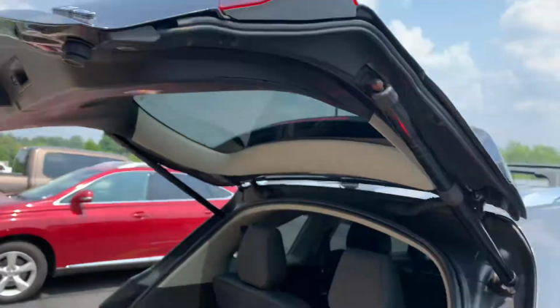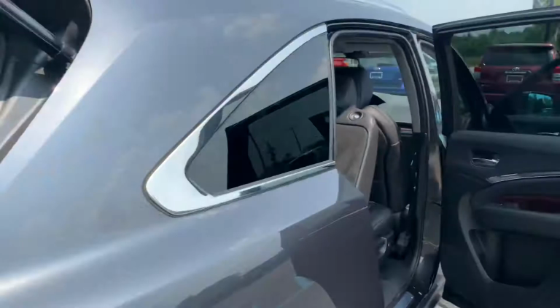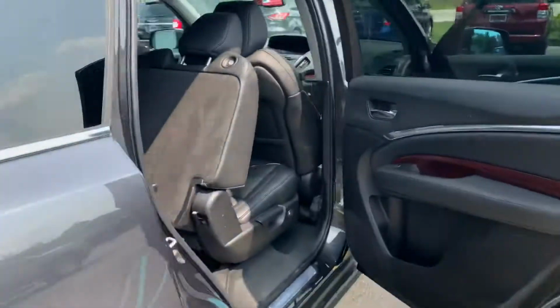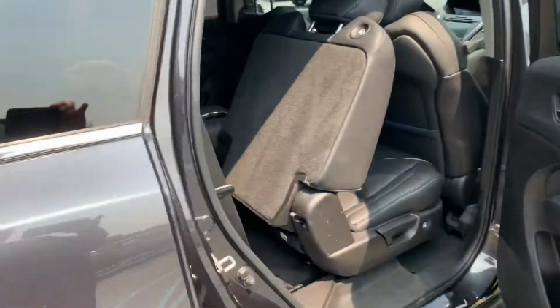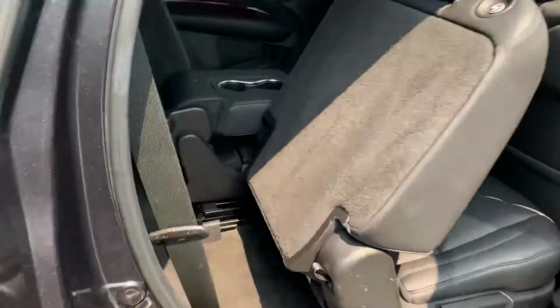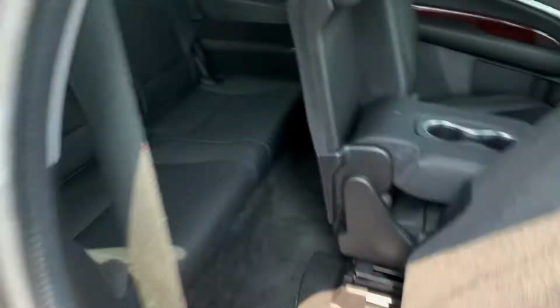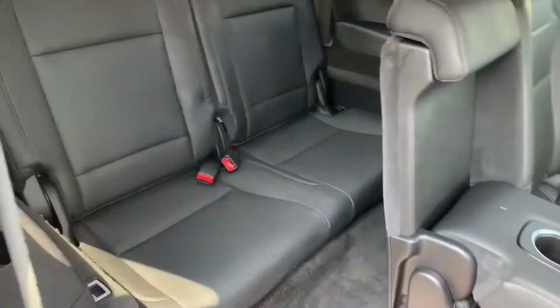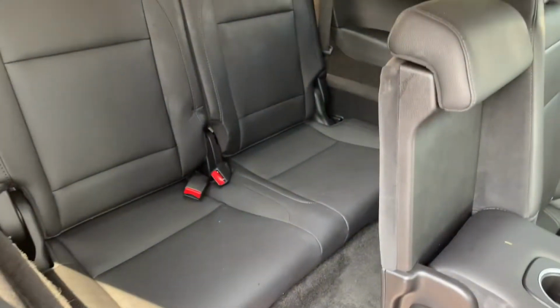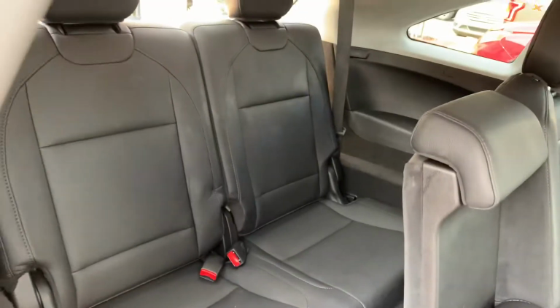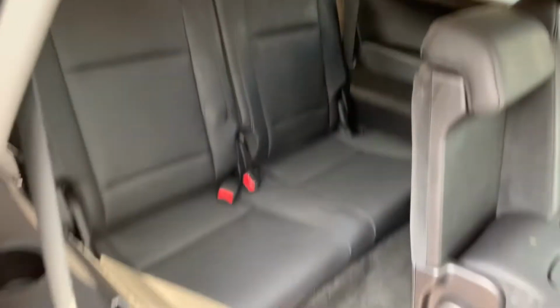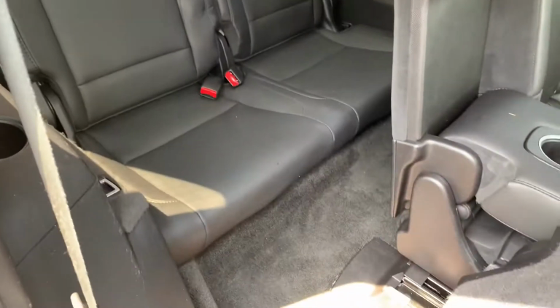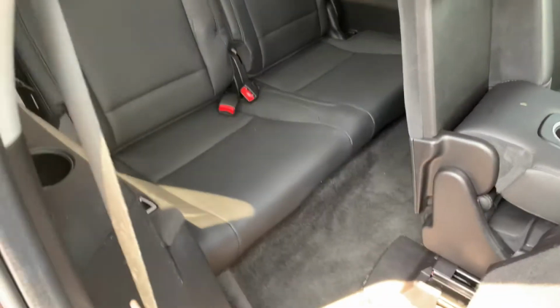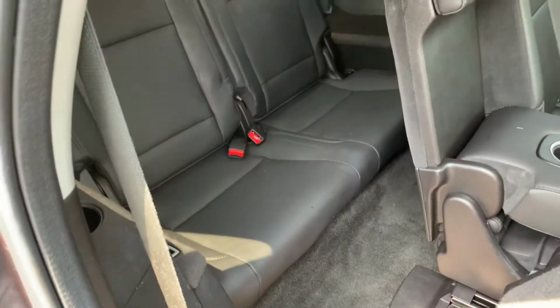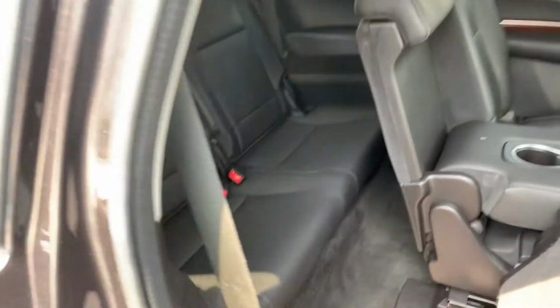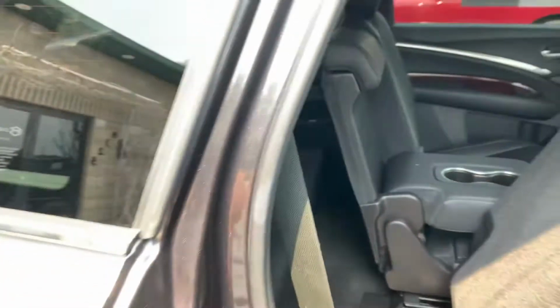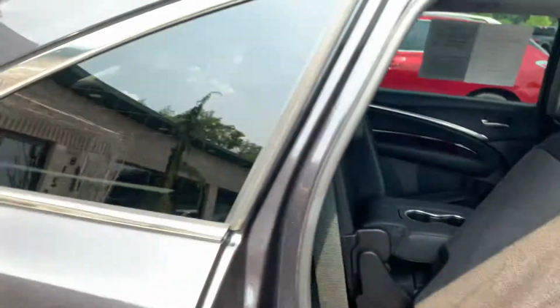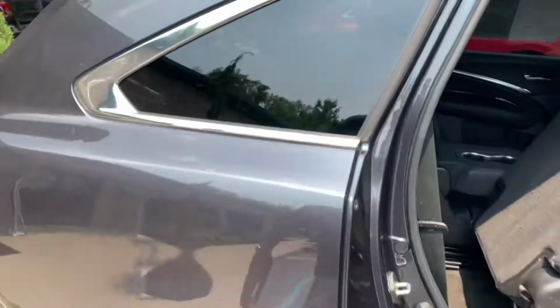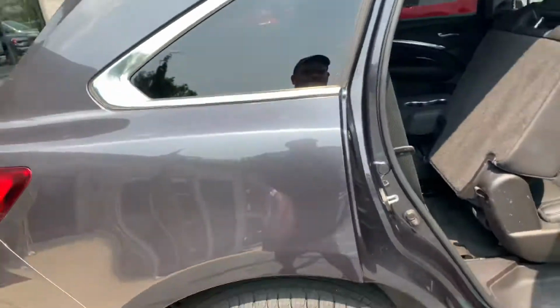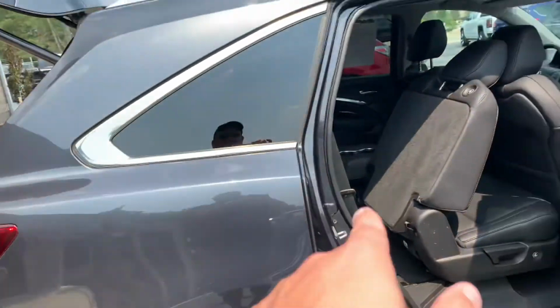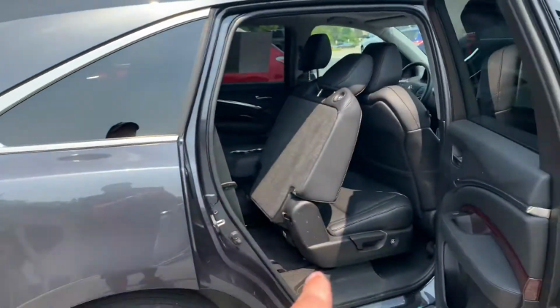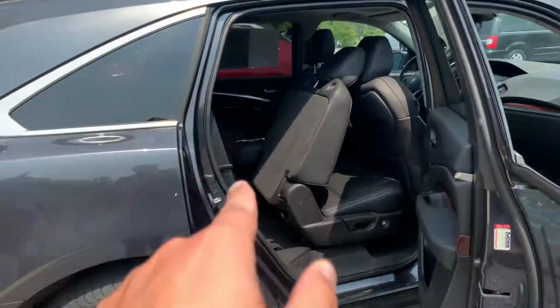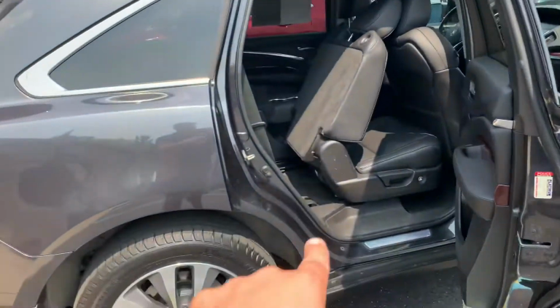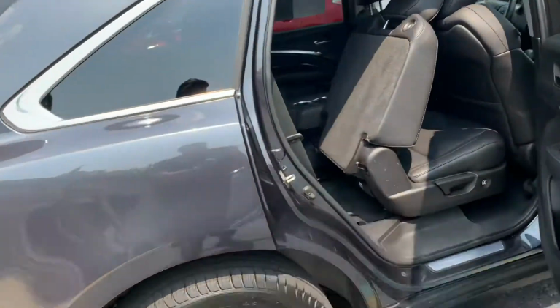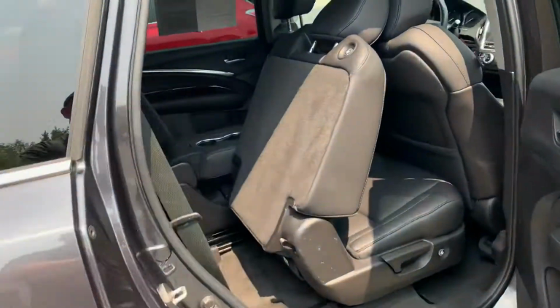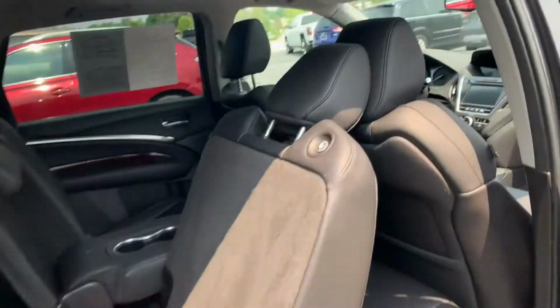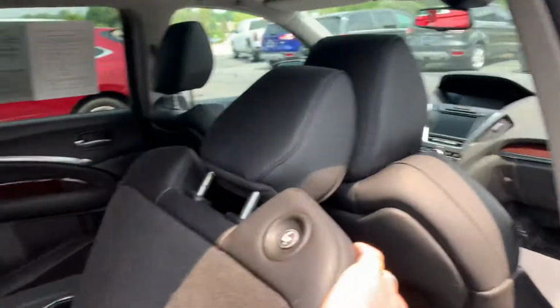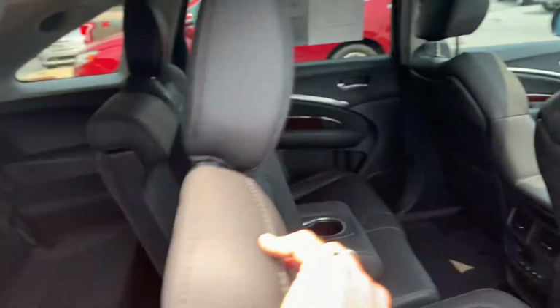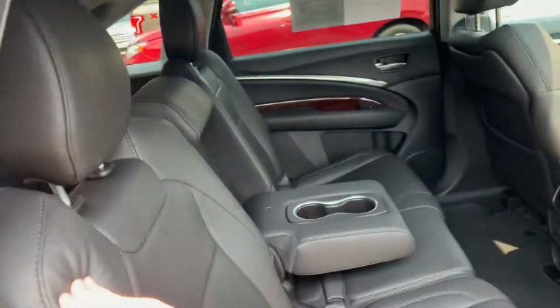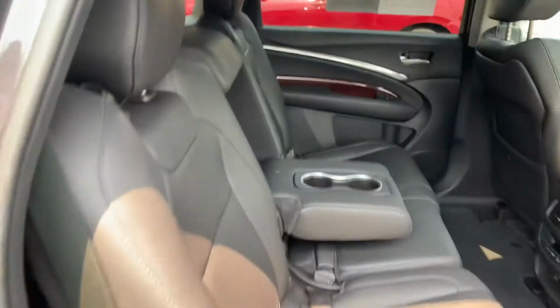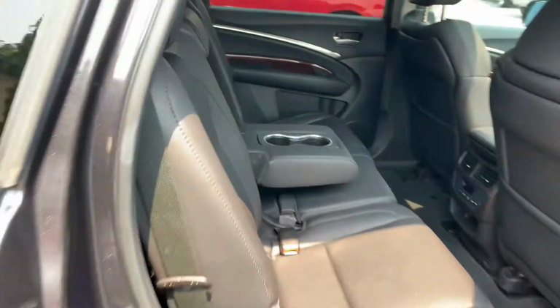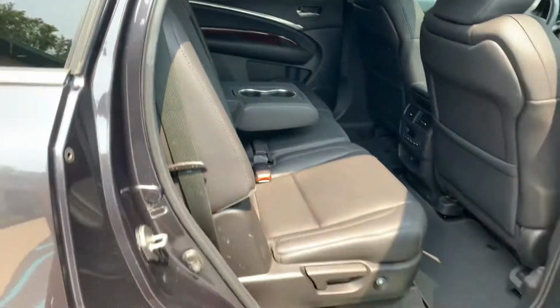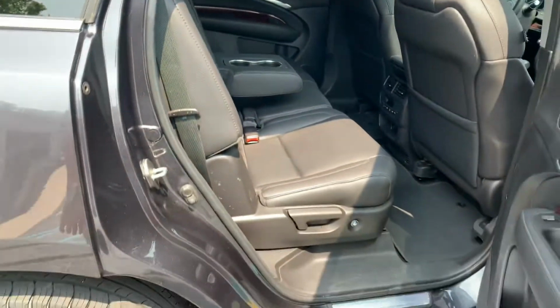Power tailgate. This is the all-wheel drive model. There's still plenty of space — I'm not getting back there, I'm 5'10", 250 pounds, but your kiddos are and they'll love it. Slide this back — best third-row seat ever.